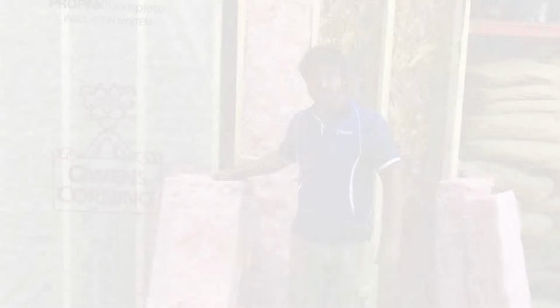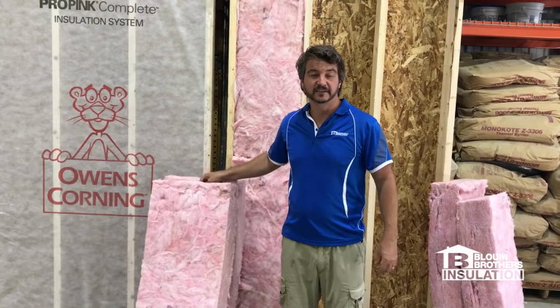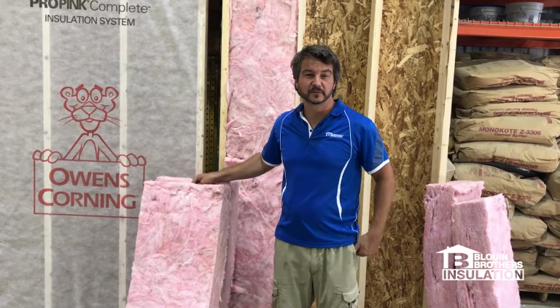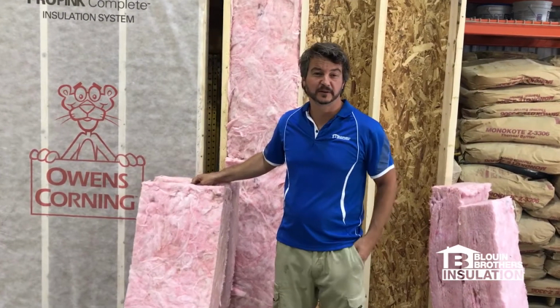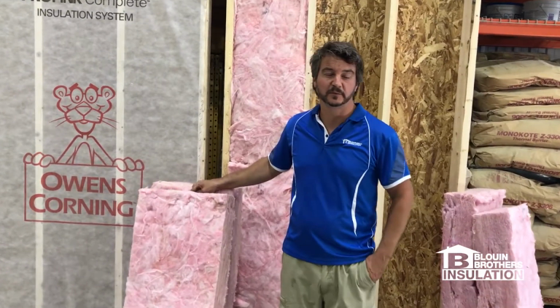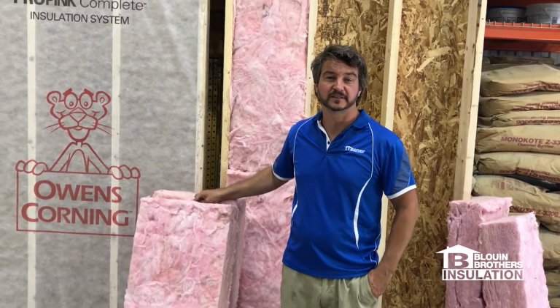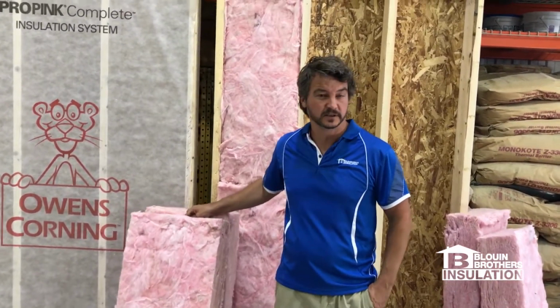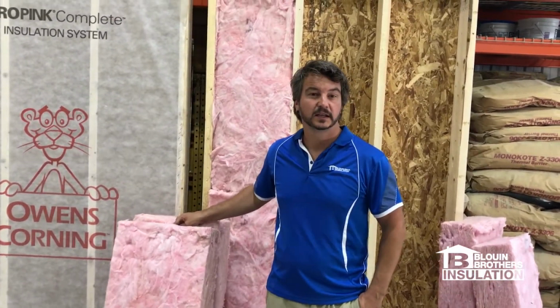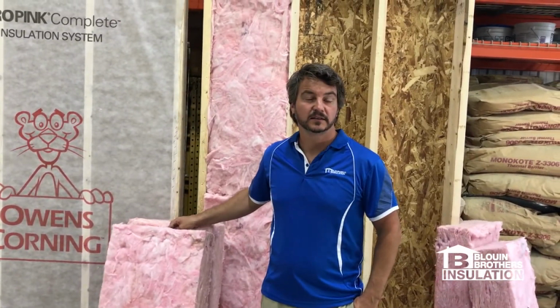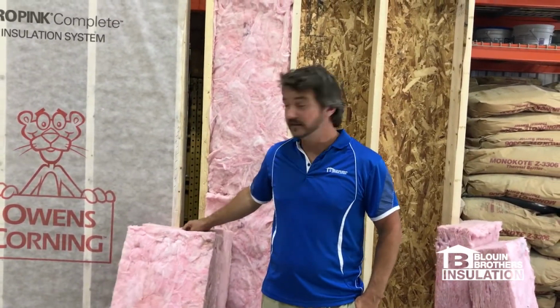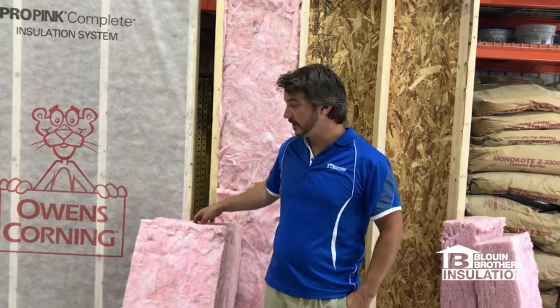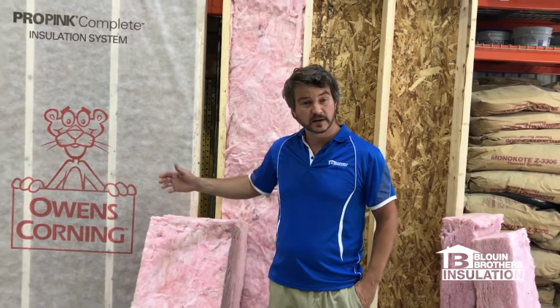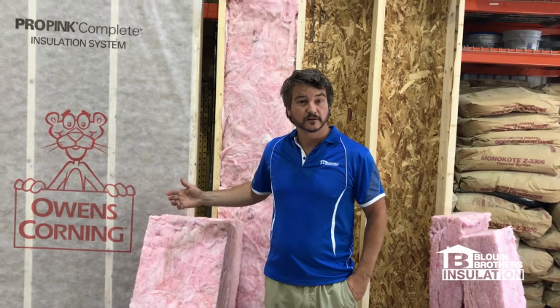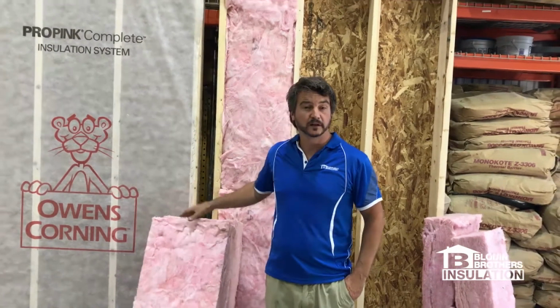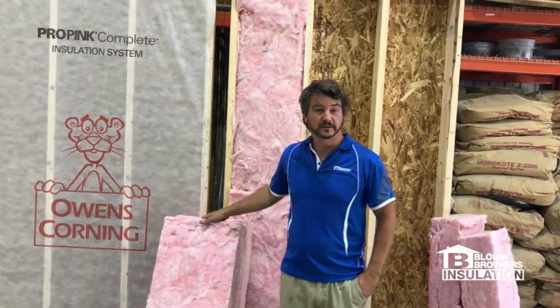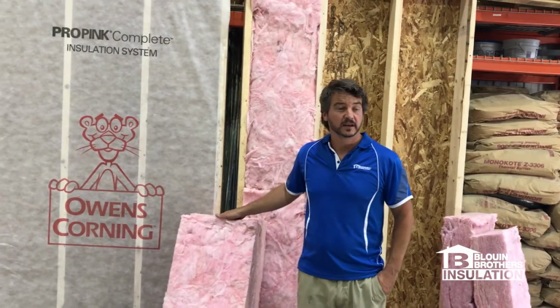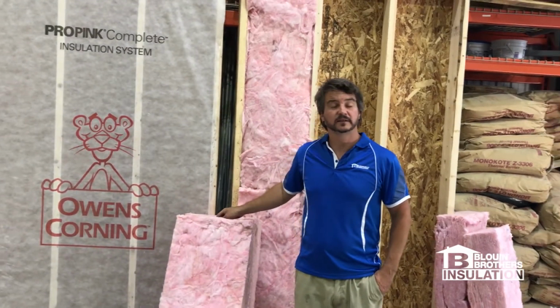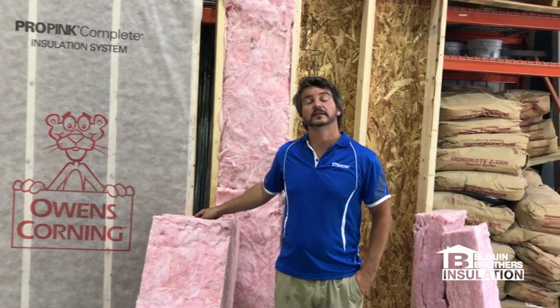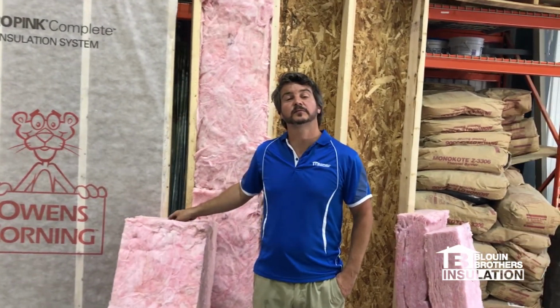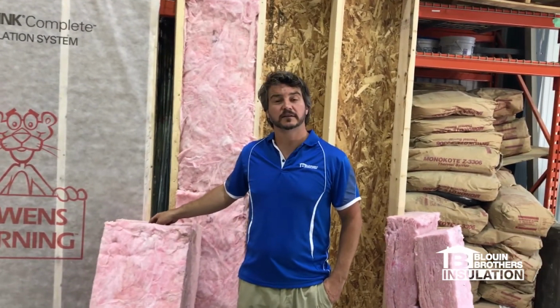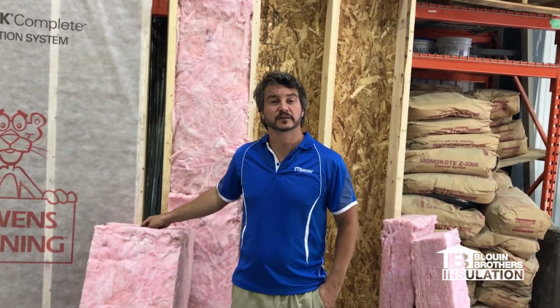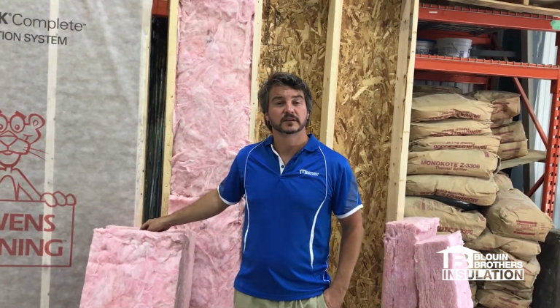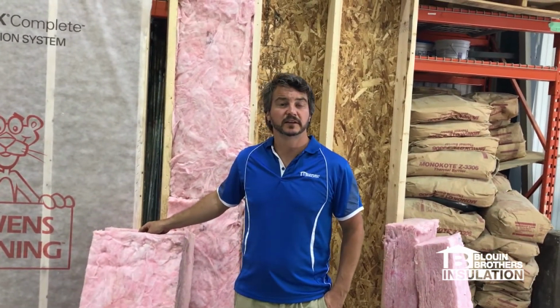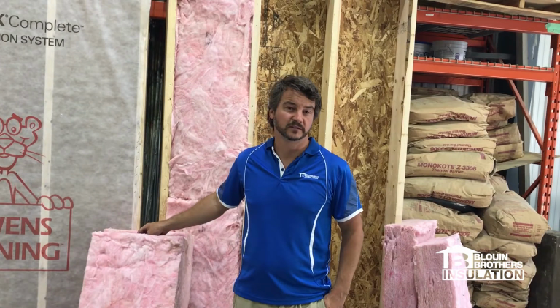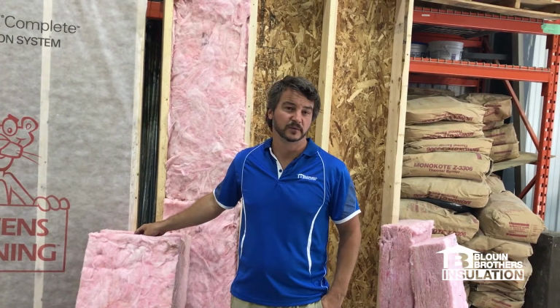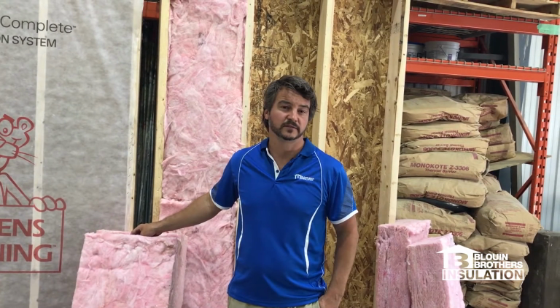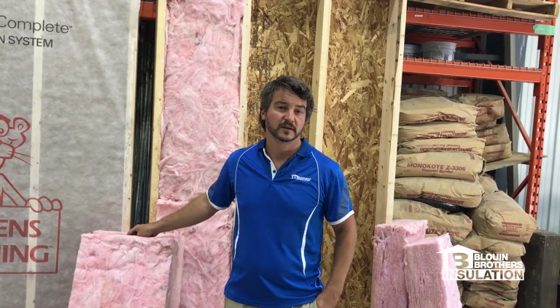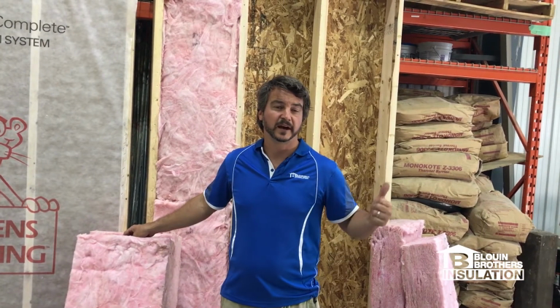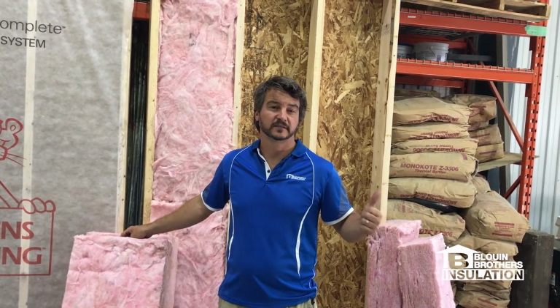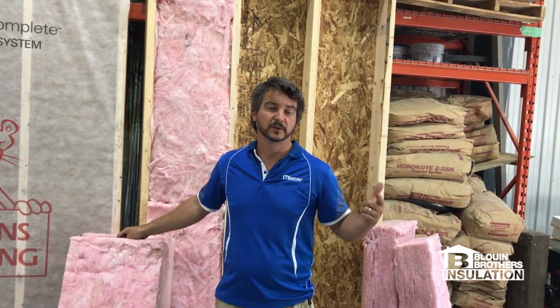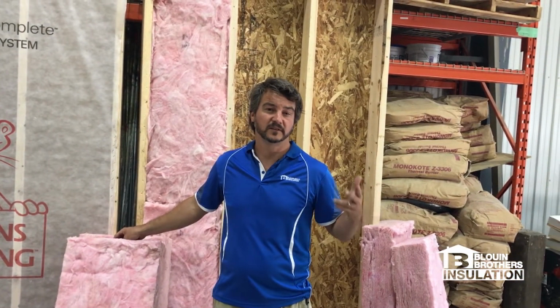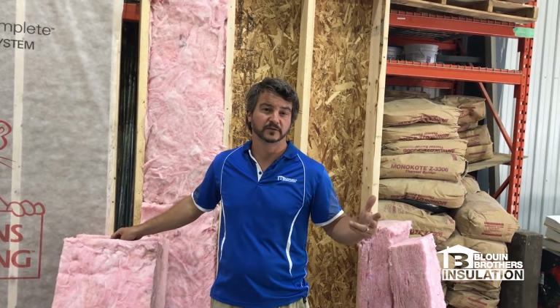Hi guys, Jamie Bluen here from Bluen Brothers Insulation. Today I've put together a few wall assemblies and I'd like to explain the different installation processes that we have: batts, bibs, spray foam.